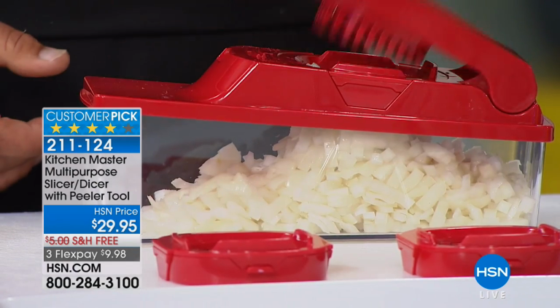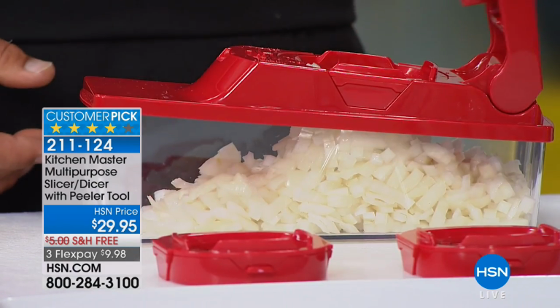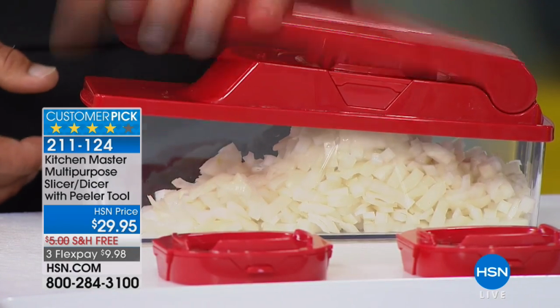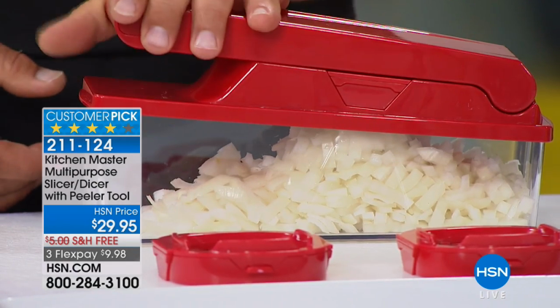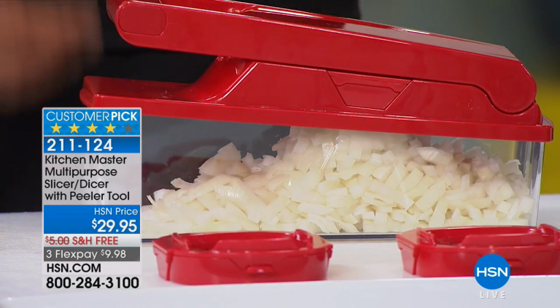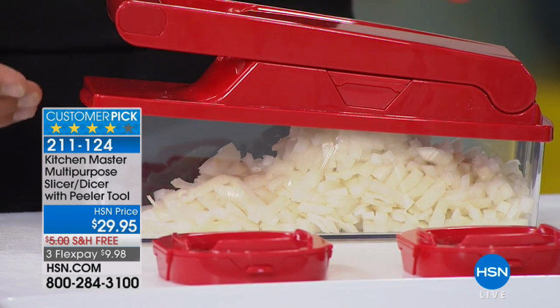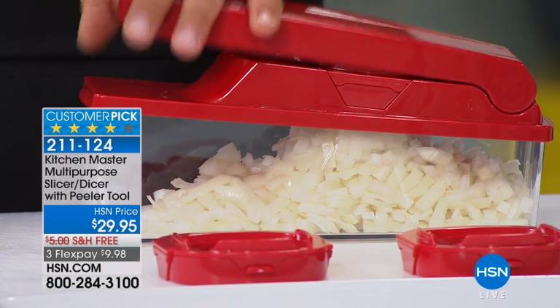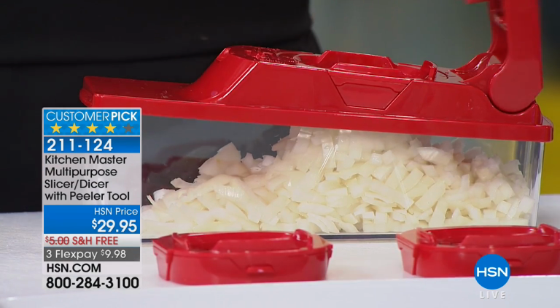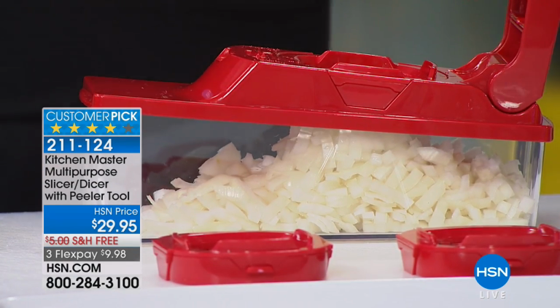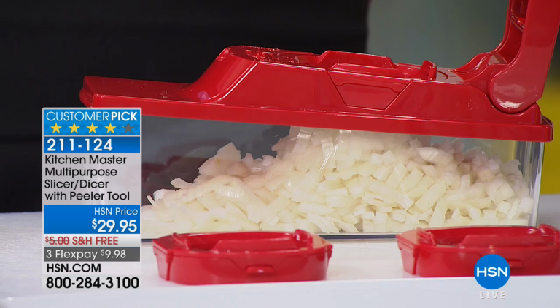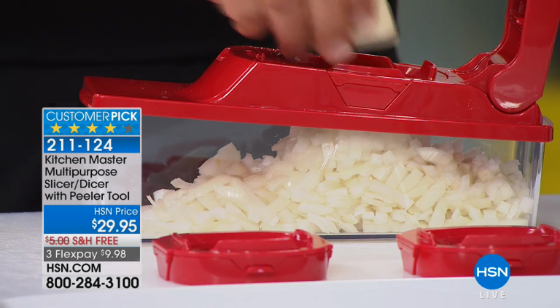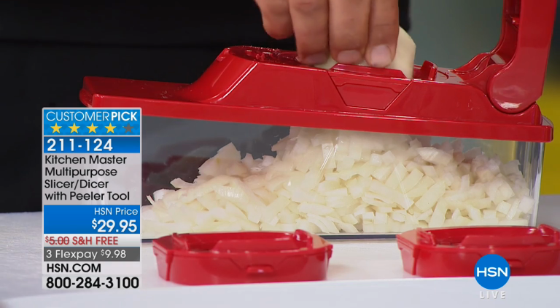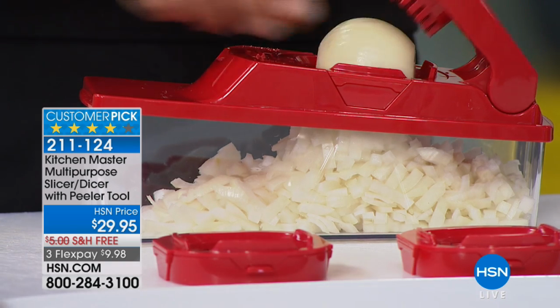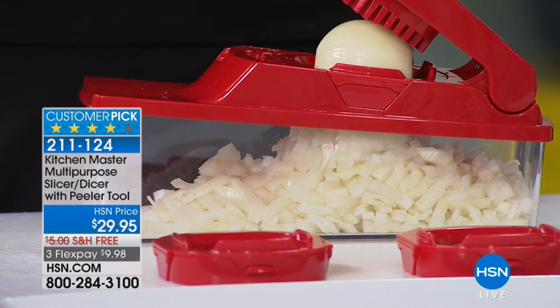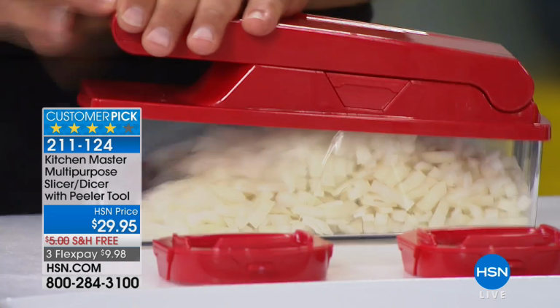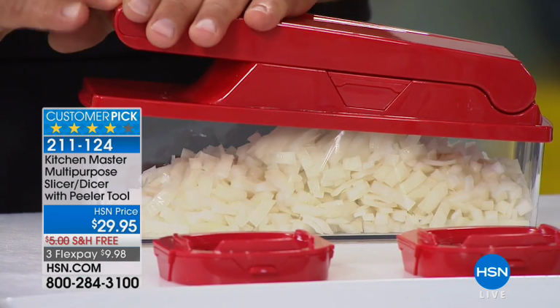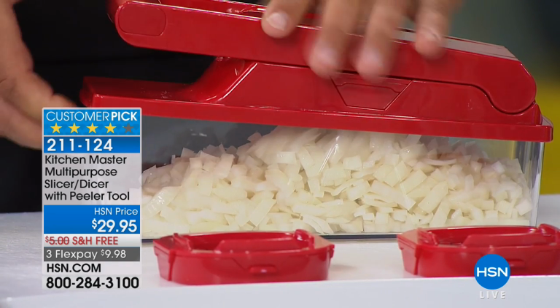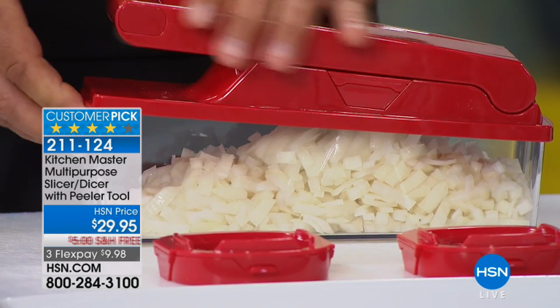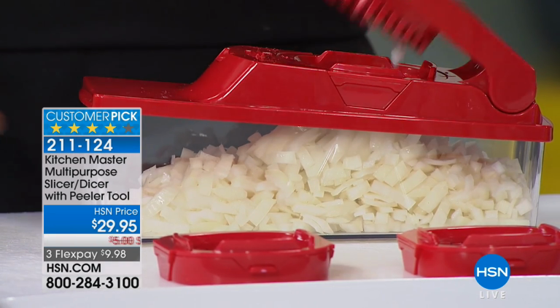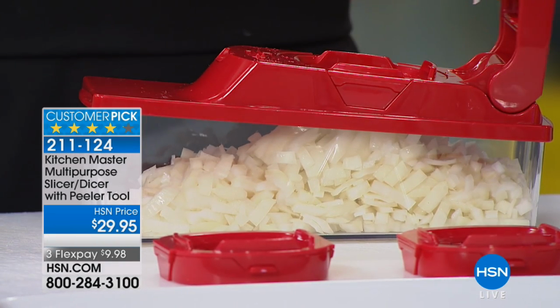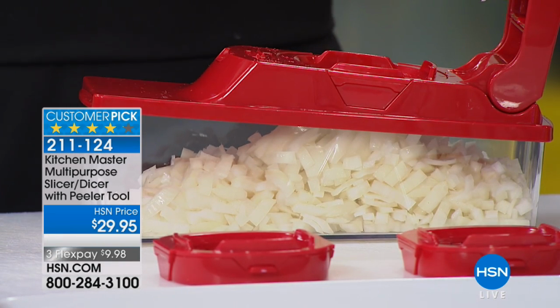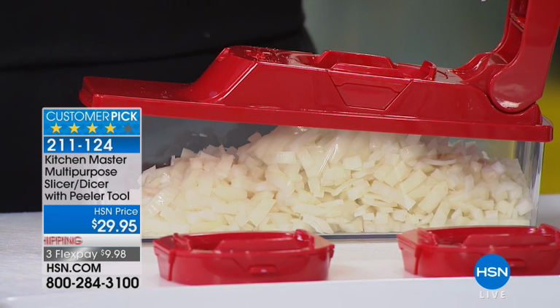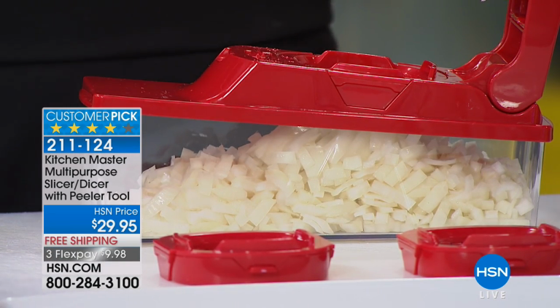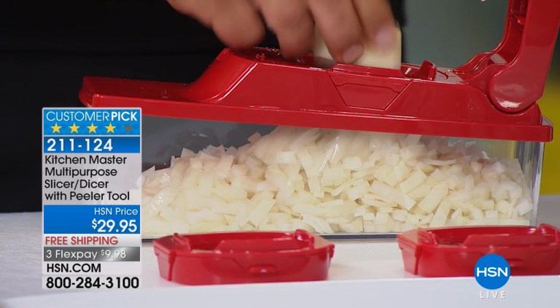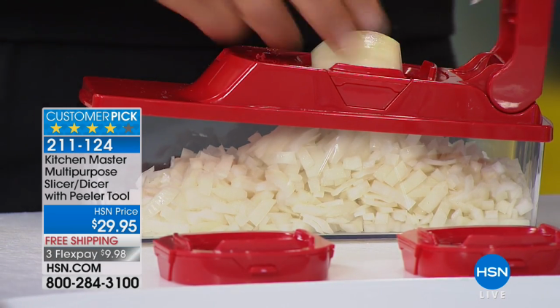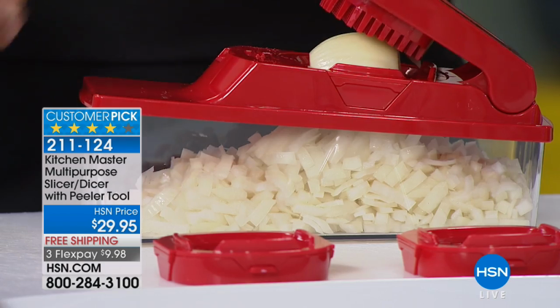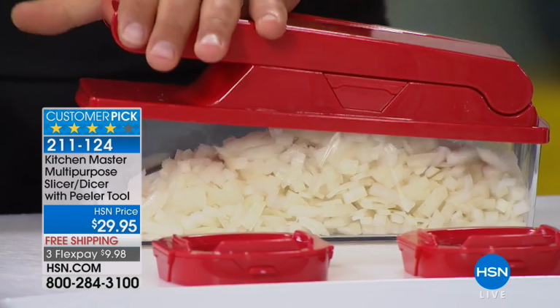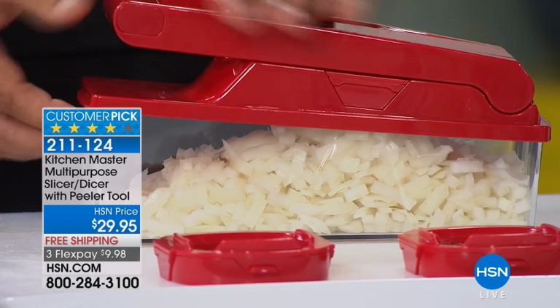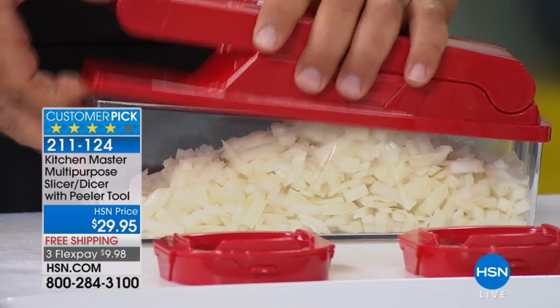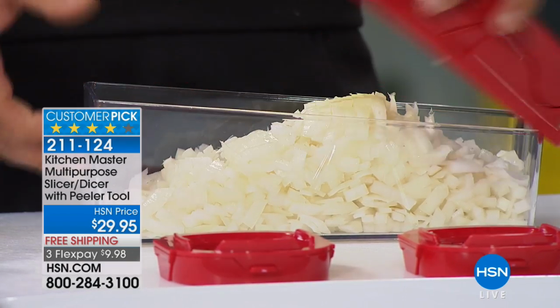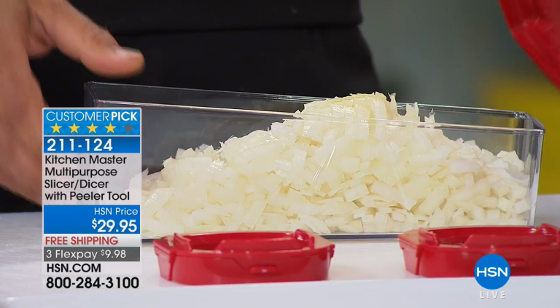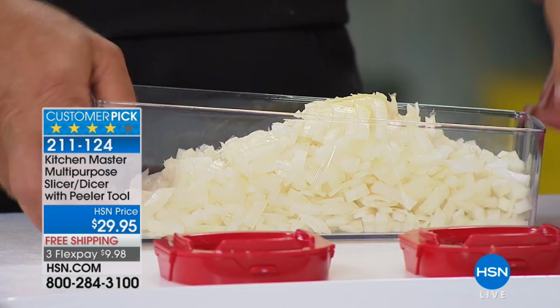All you do is press down on the lid and it does the work for you. There are razor-sharp German stainless steel blades inside the machine. Watch me dice — or mince, I should say — probably four or five onions.